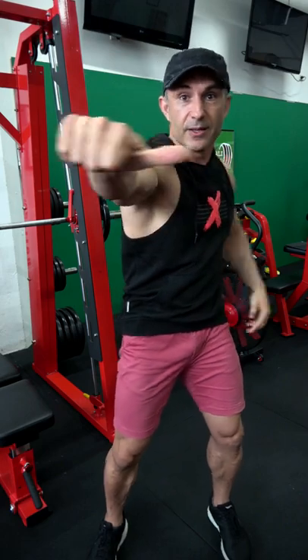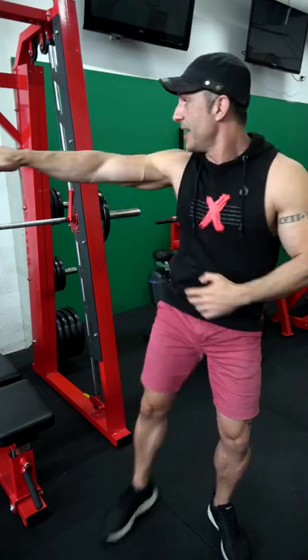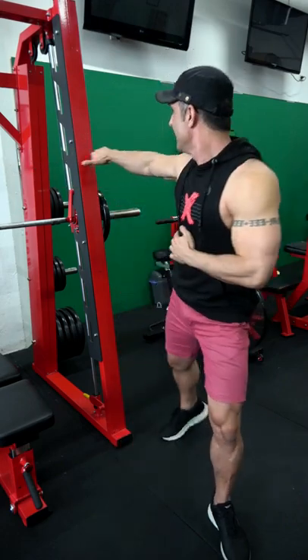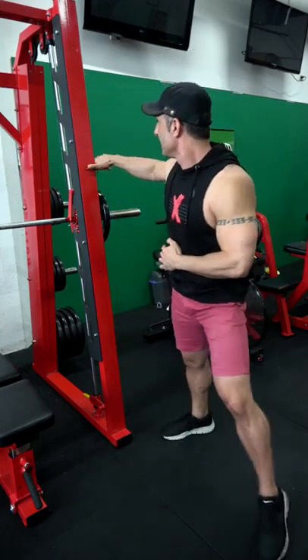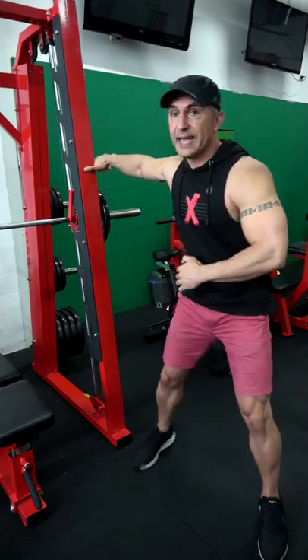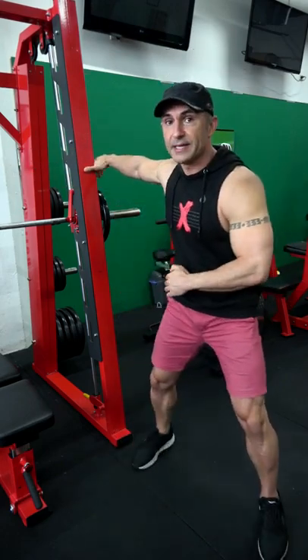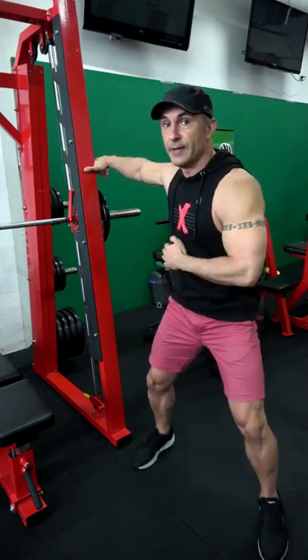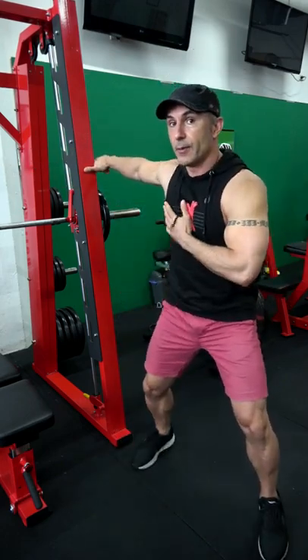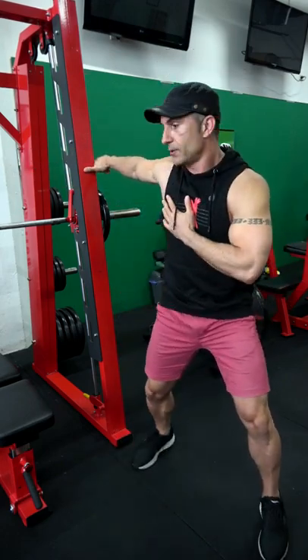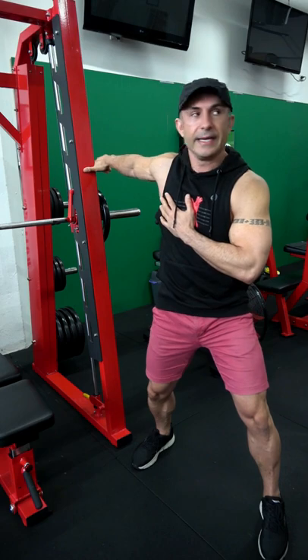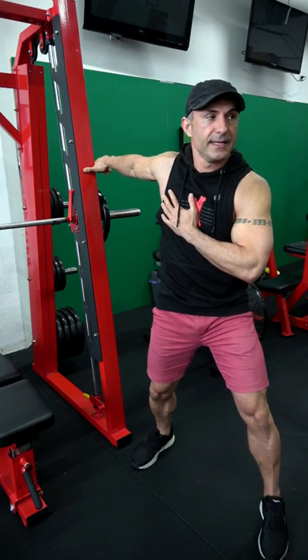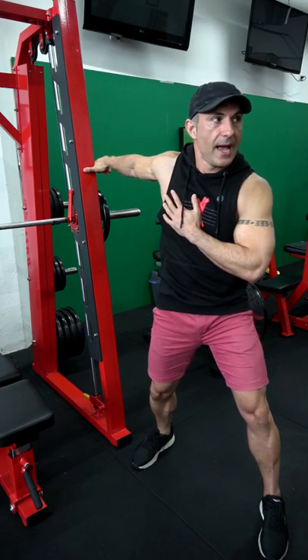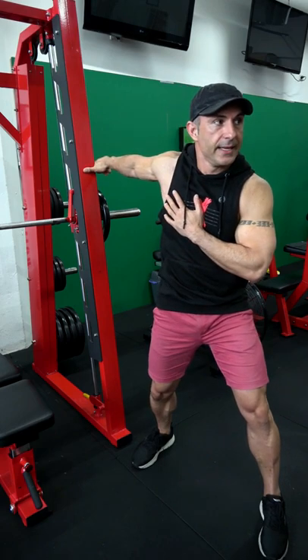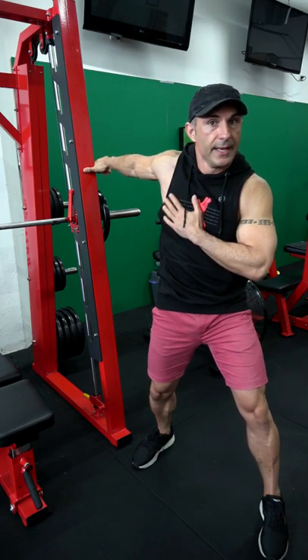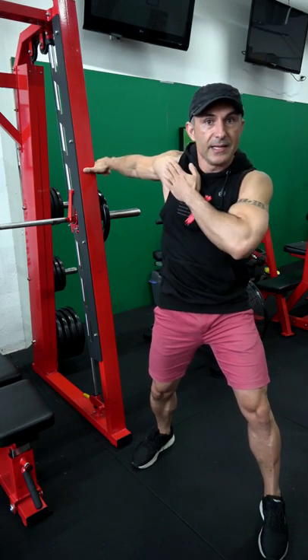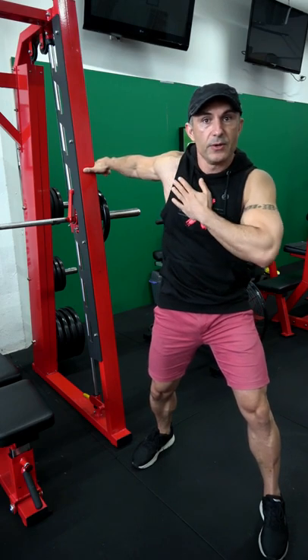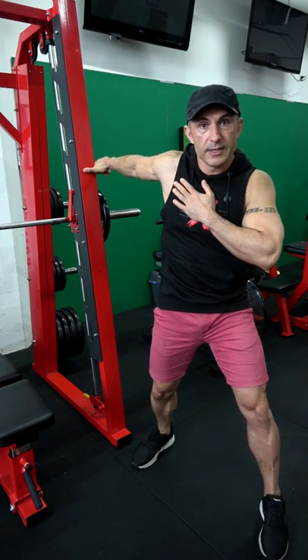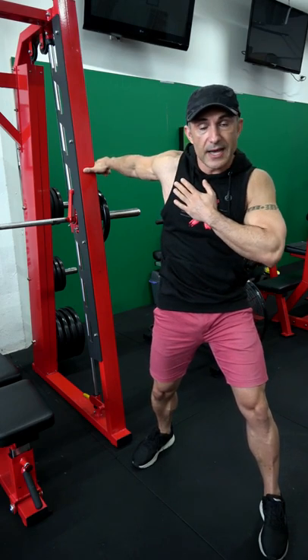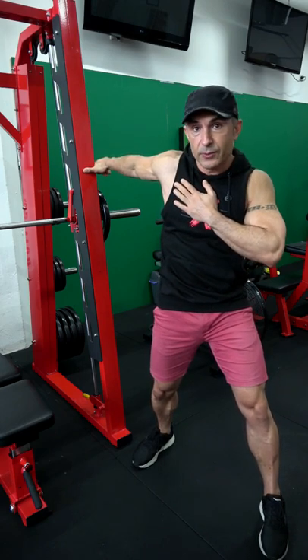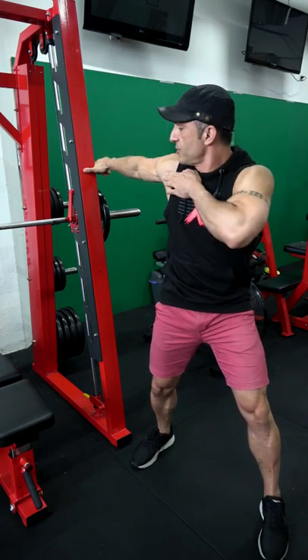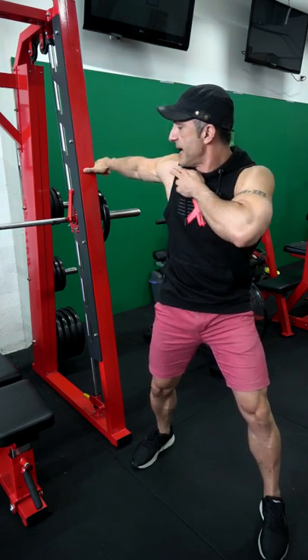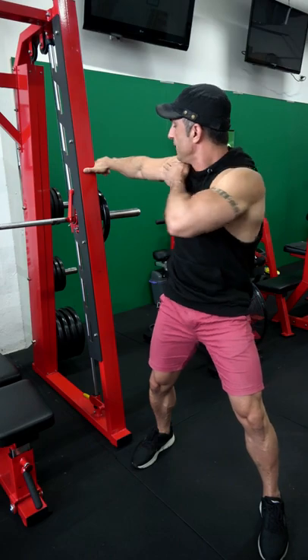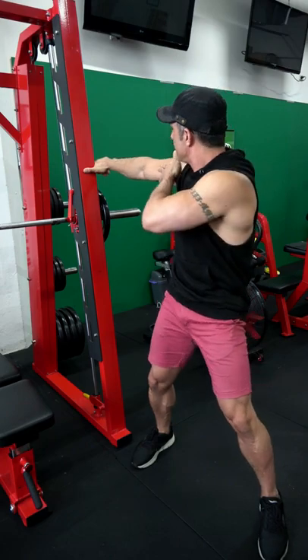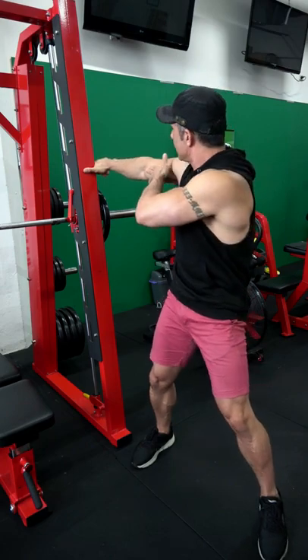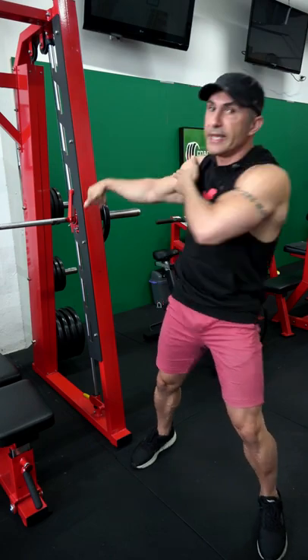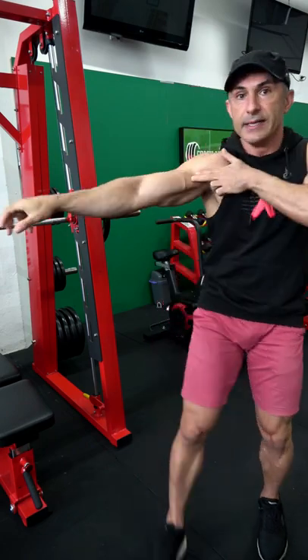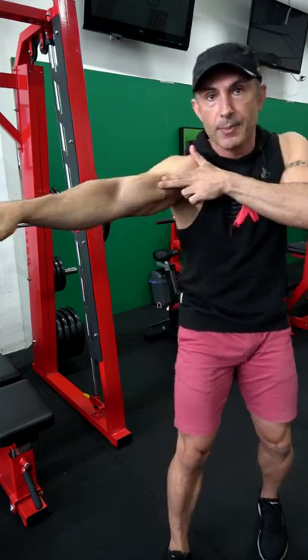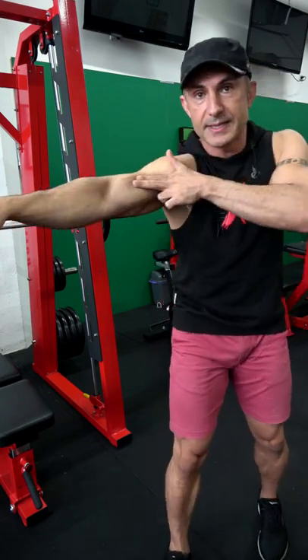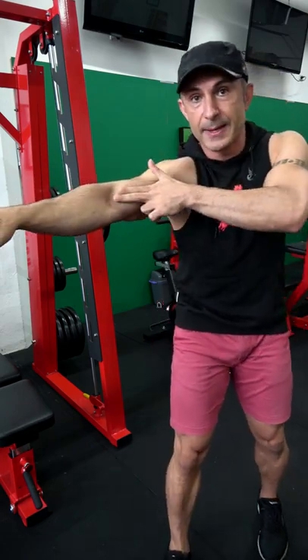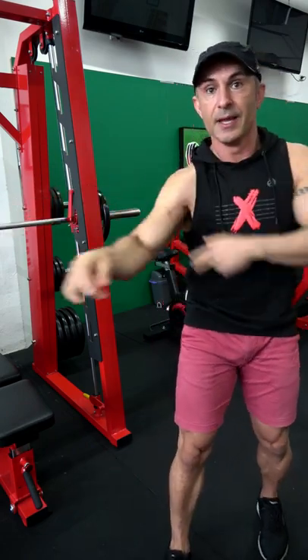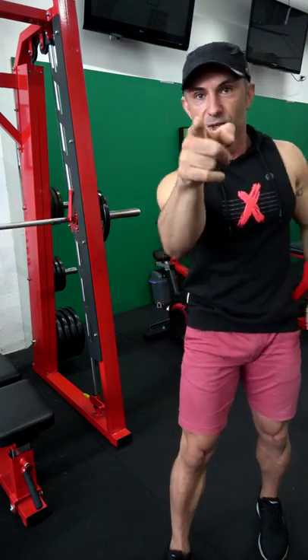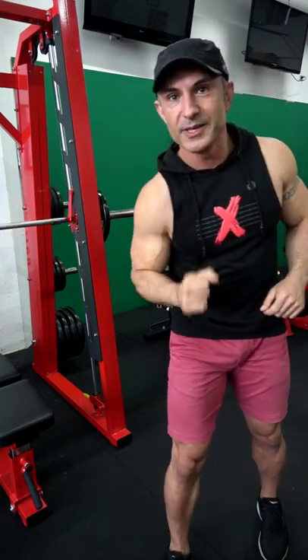Grip against something solid and we're going to twist this way. Twist those shoulders out — as you twist those shoulders out you feel that stretch running down your biceps this way. Try it for yourself.